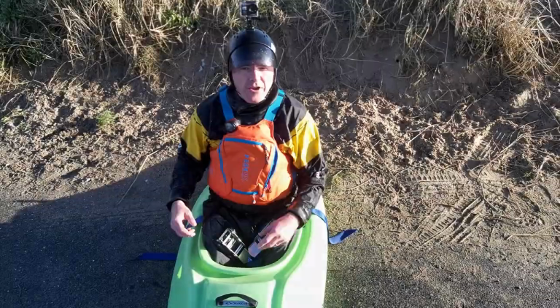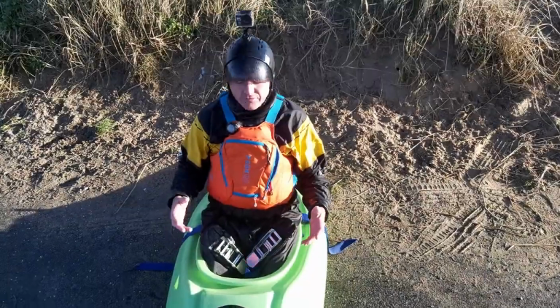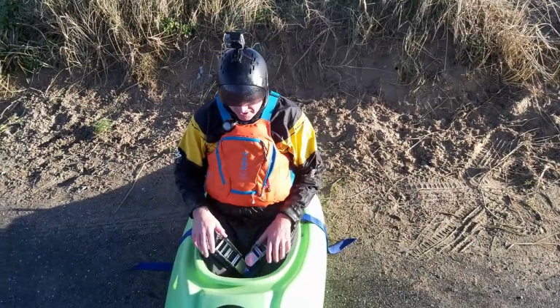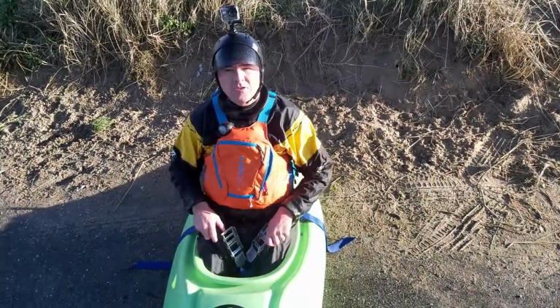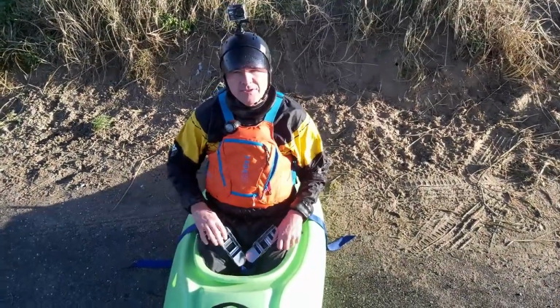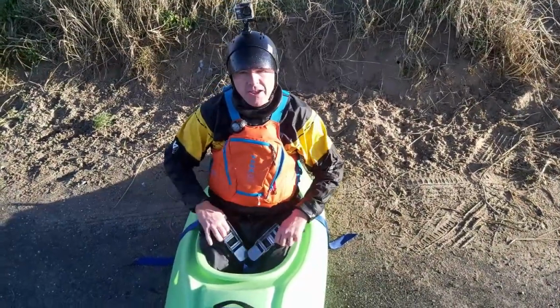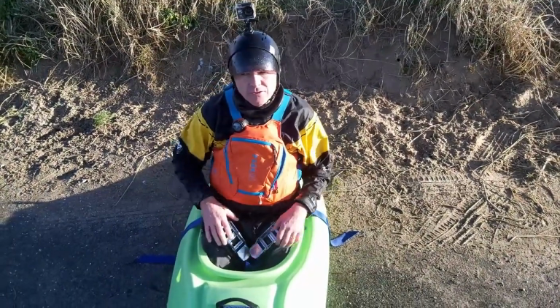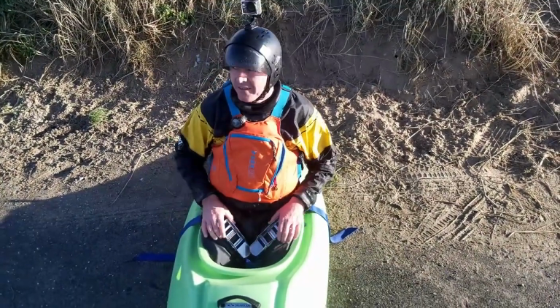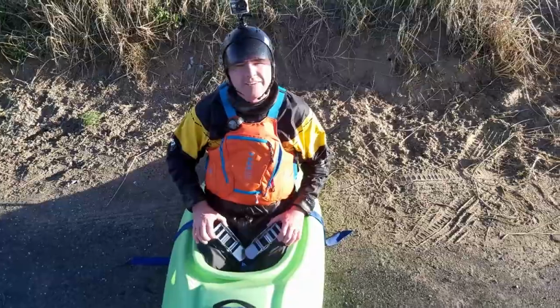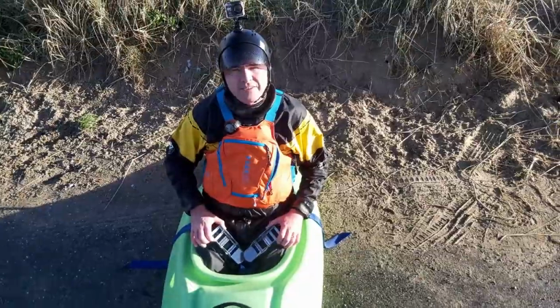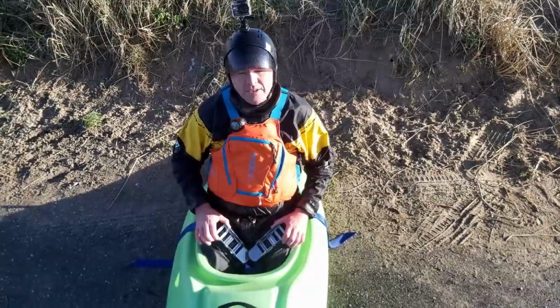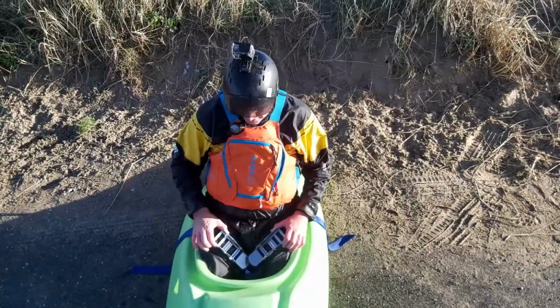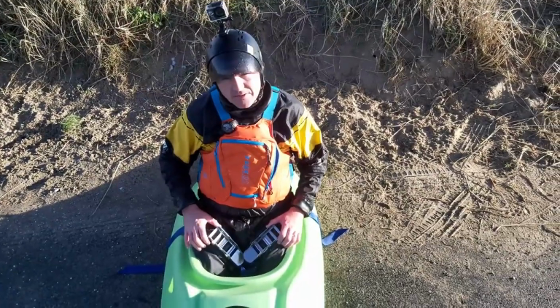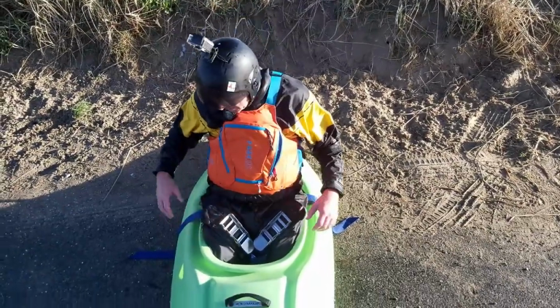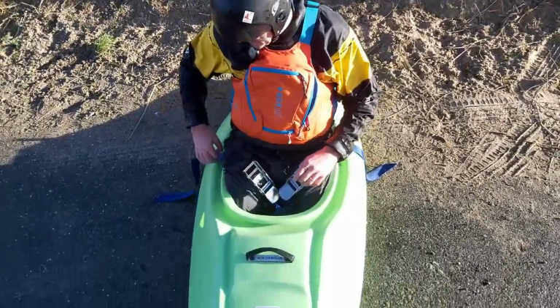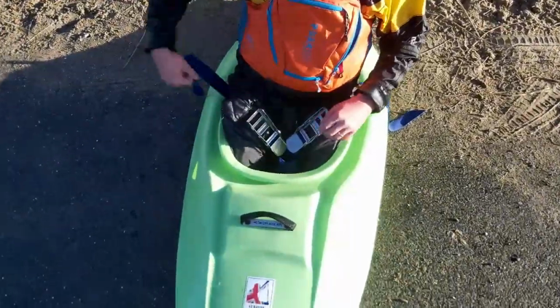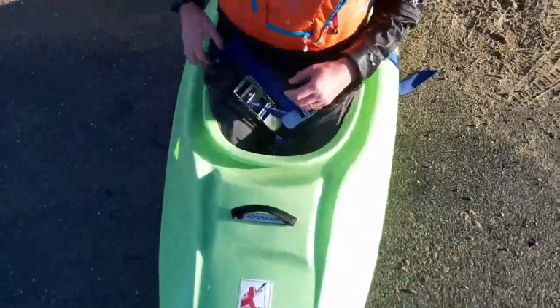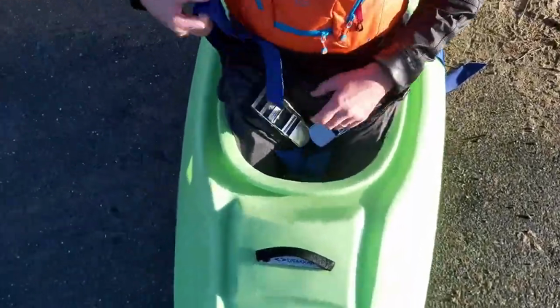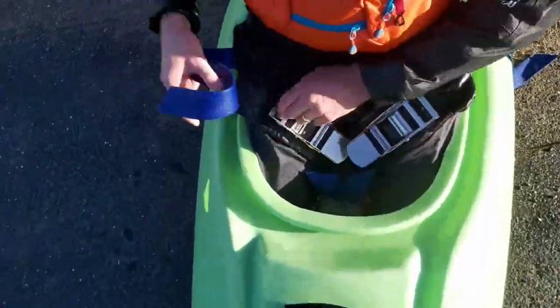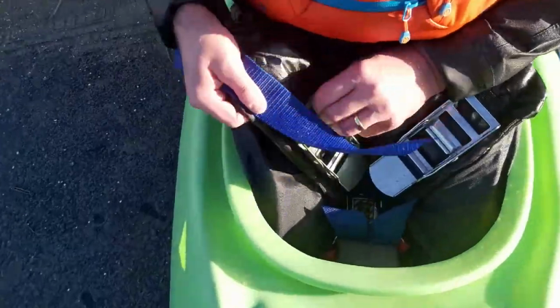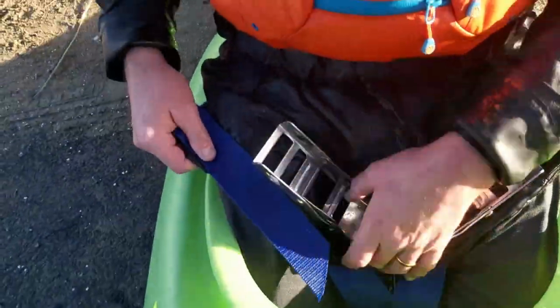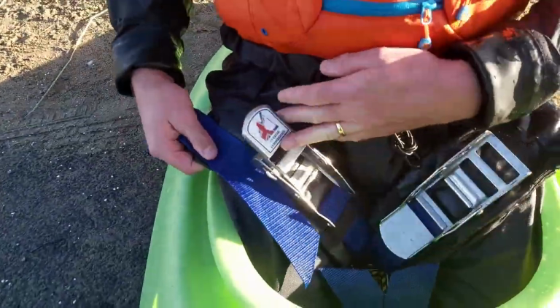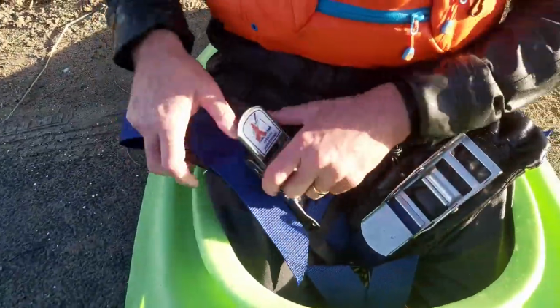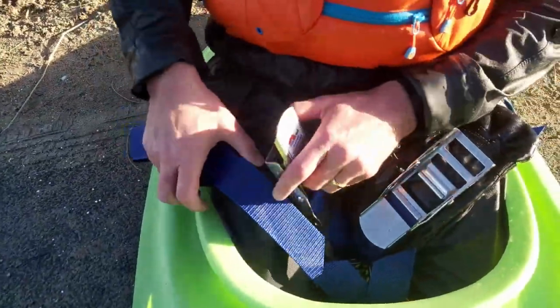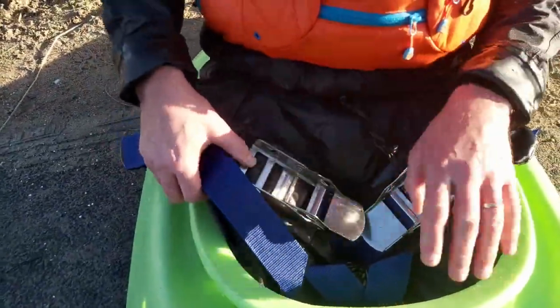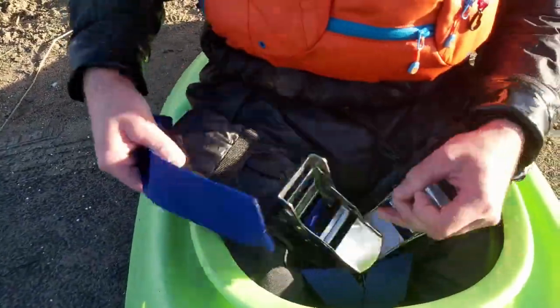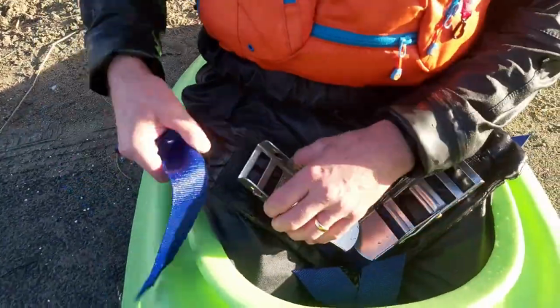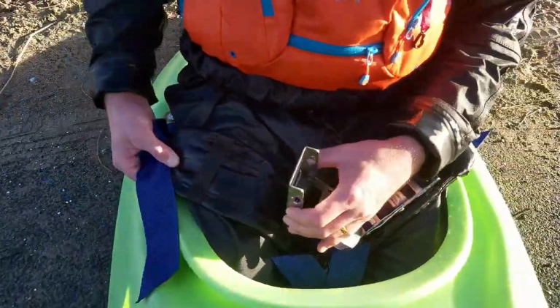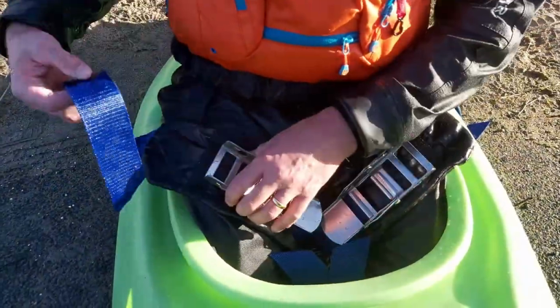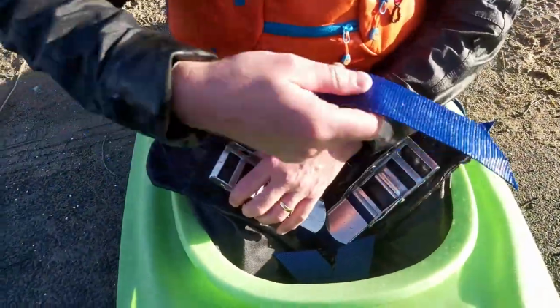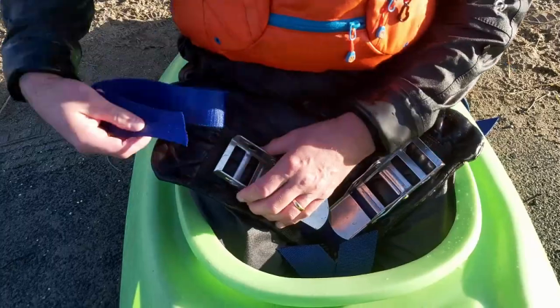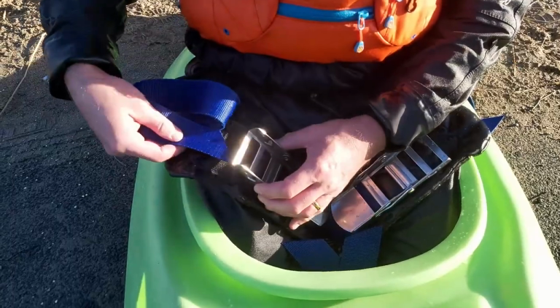We're just off the water. I'm just going to show you how to fasten up the new Xtreme straps. We'll take a look. The new strap, fastened with padded — quite simple.